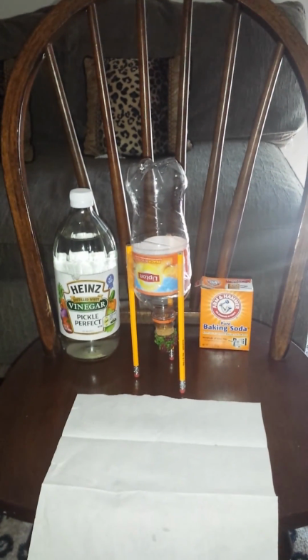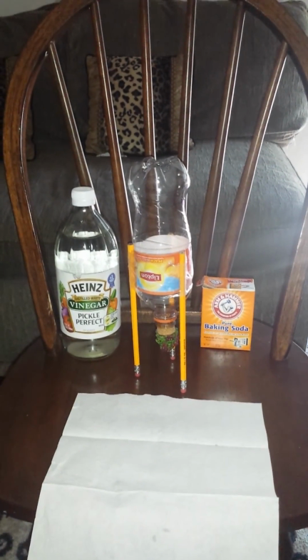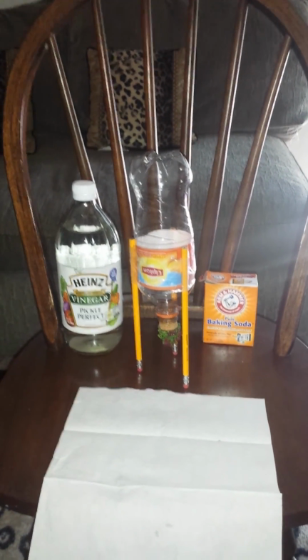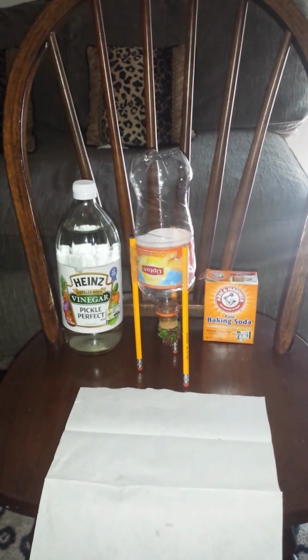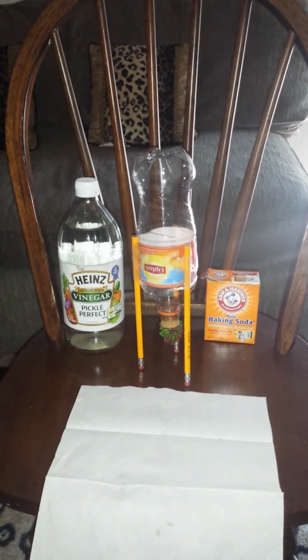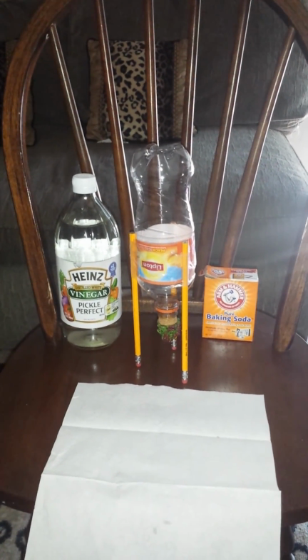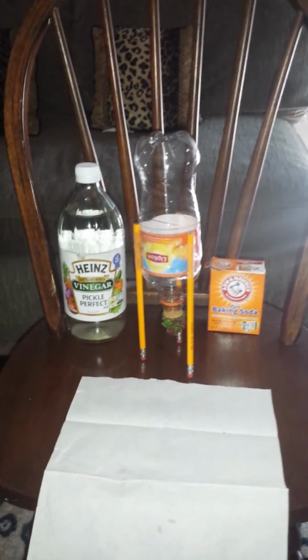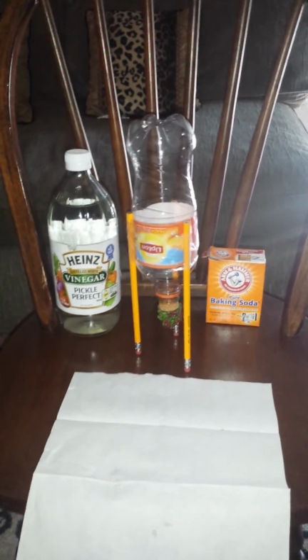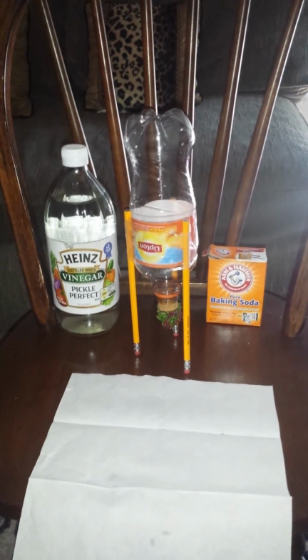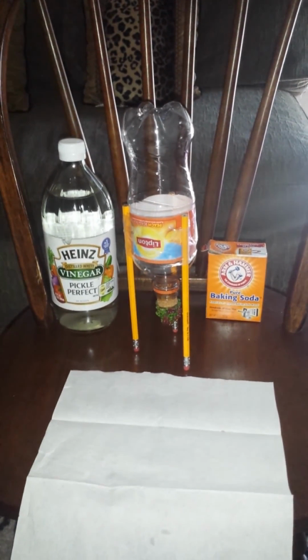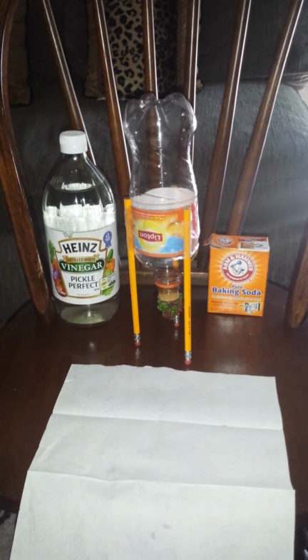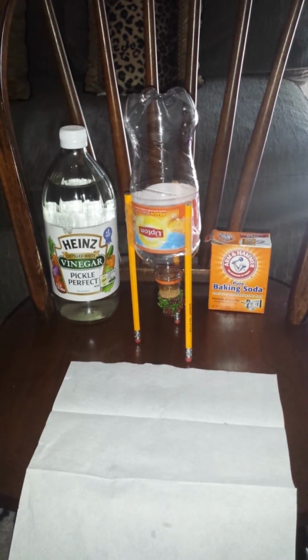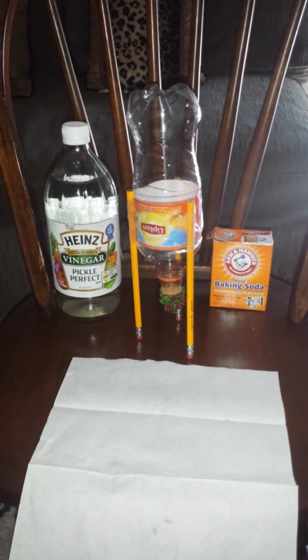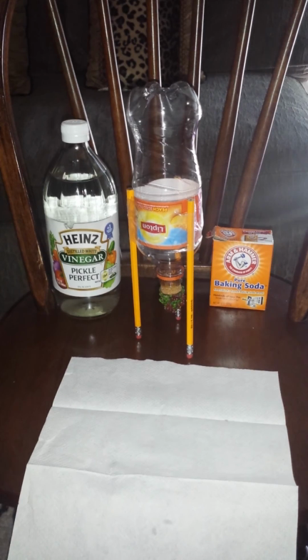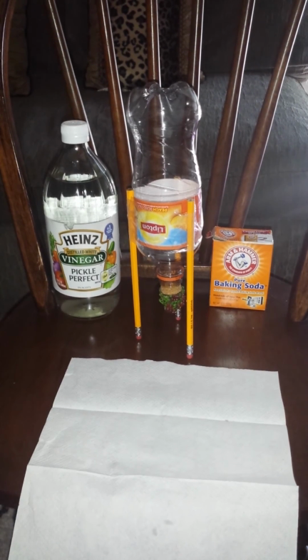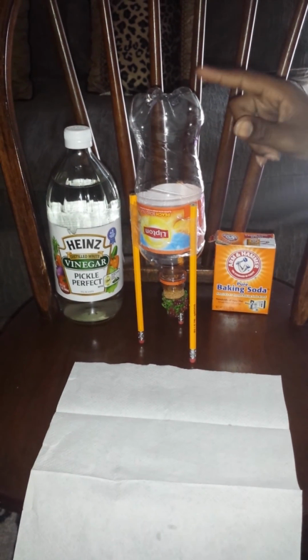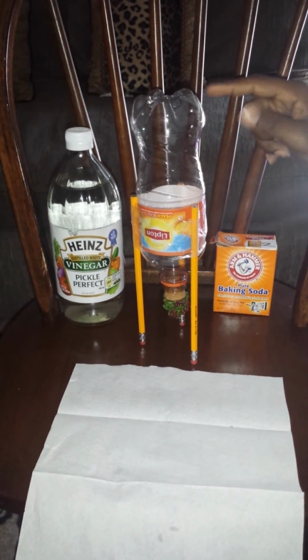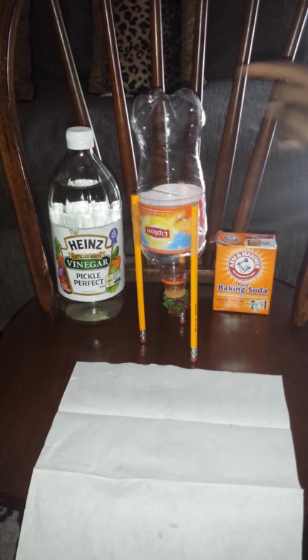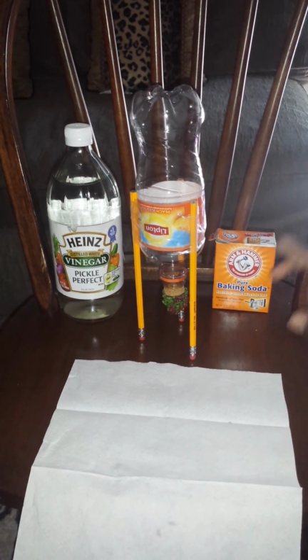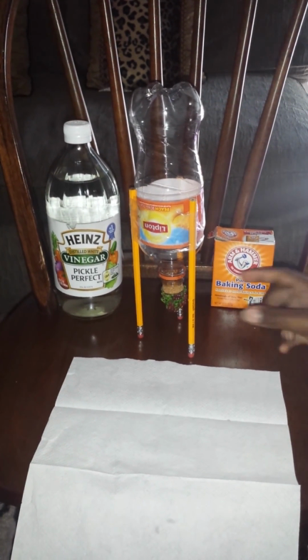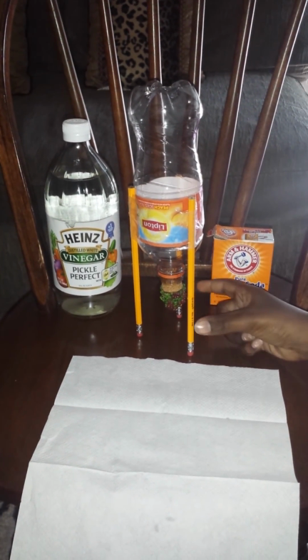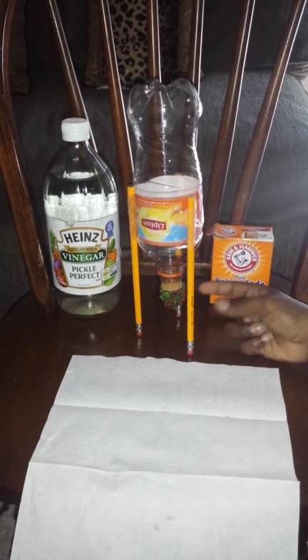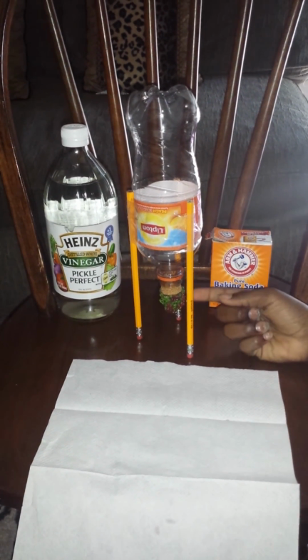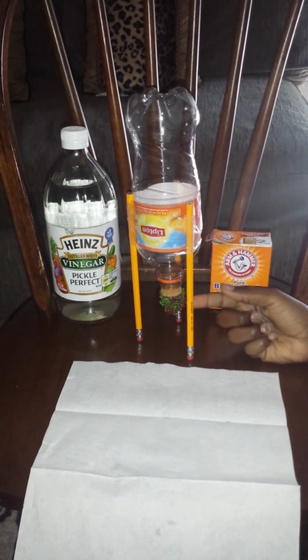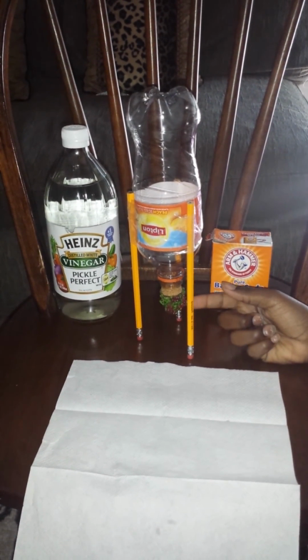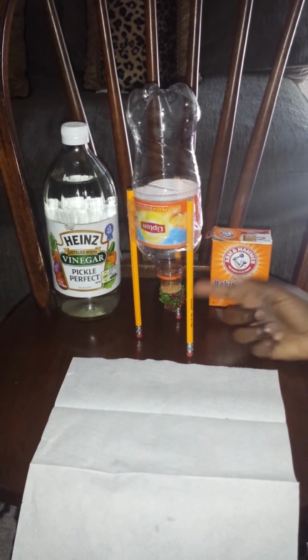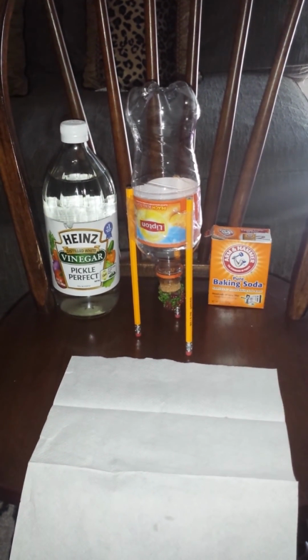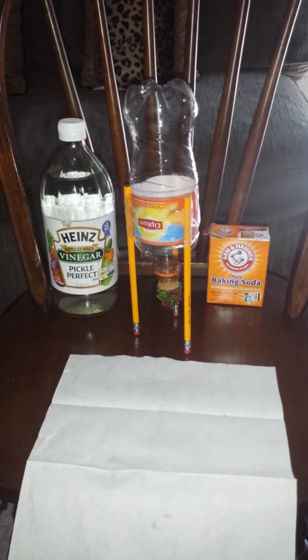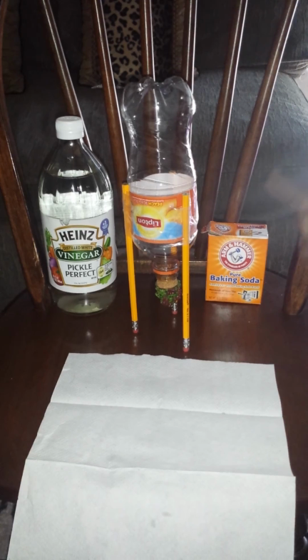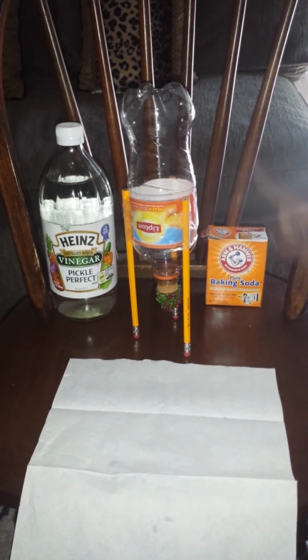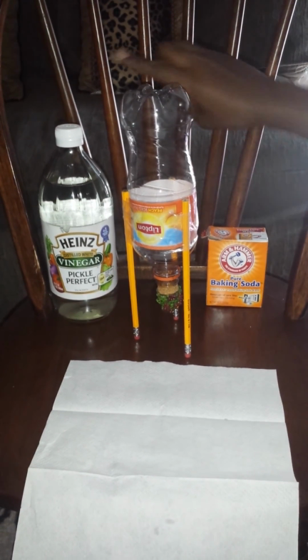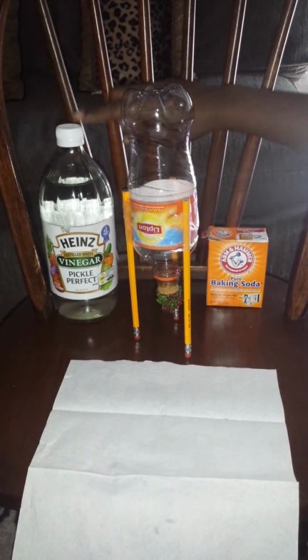Ladies and gentlemen, today we will be doing the bottle rocket experiment. We have a bottle rocket, three pencils, and a corkscrew. We also have baking soda and vinegar.